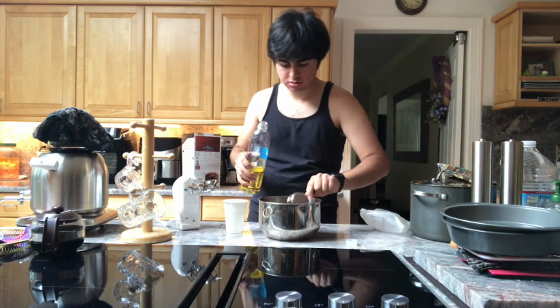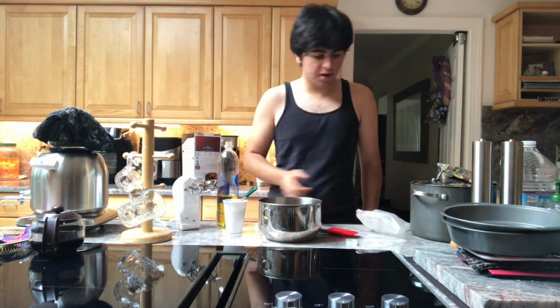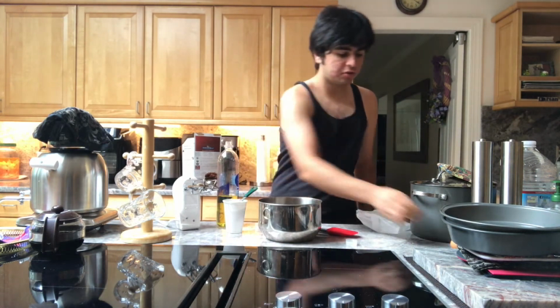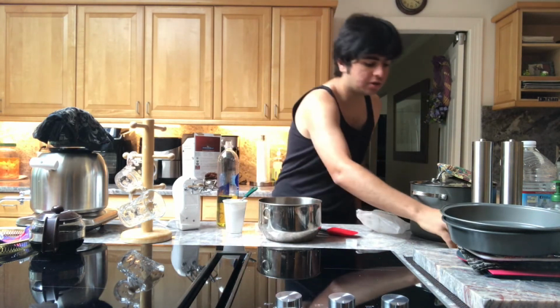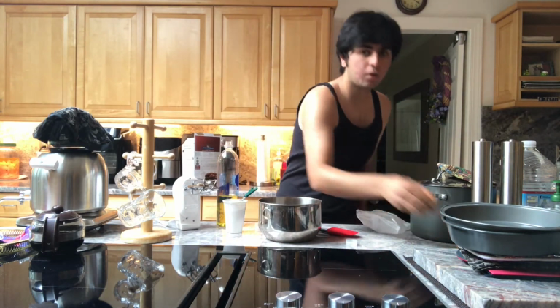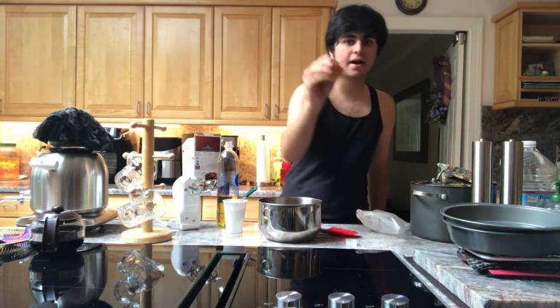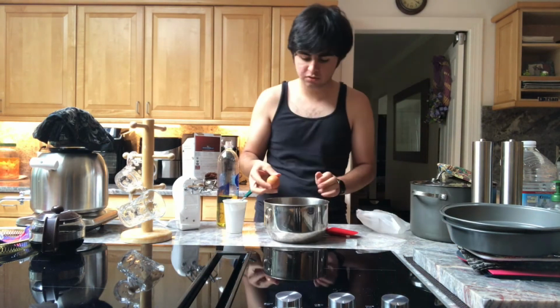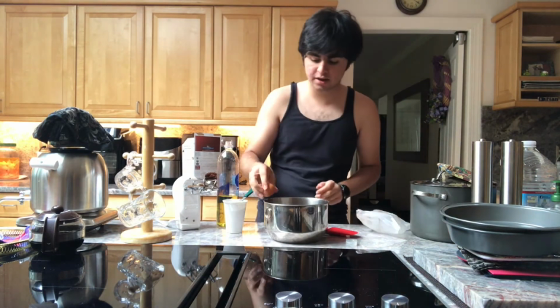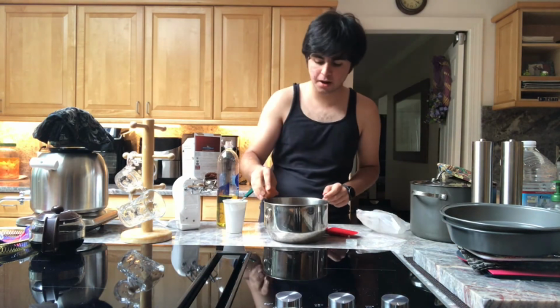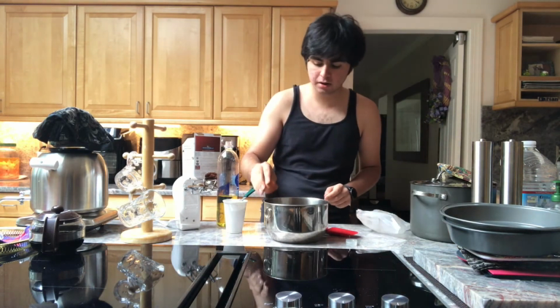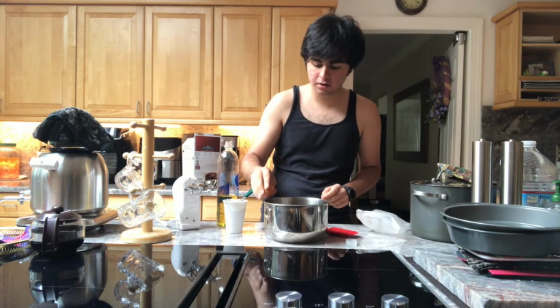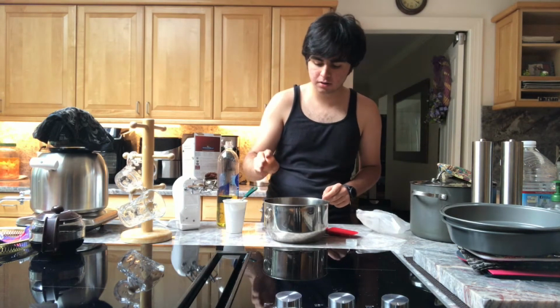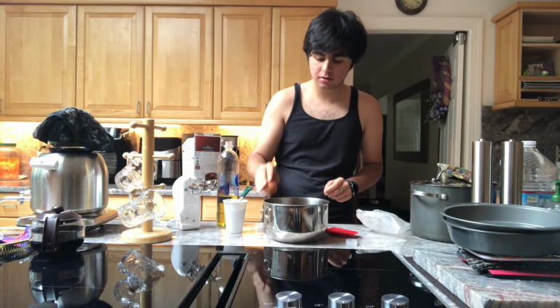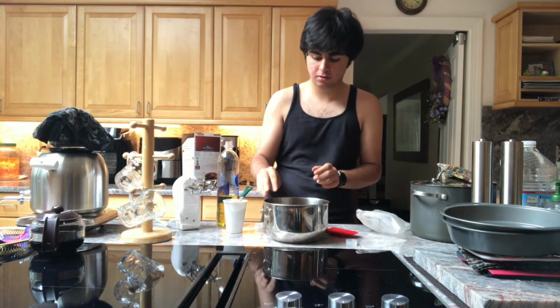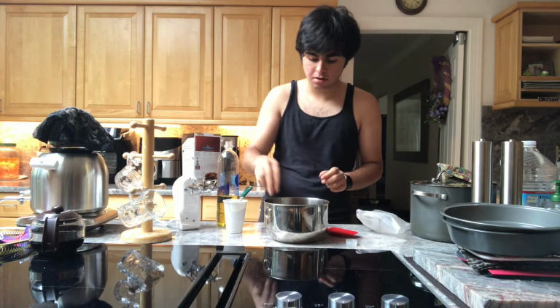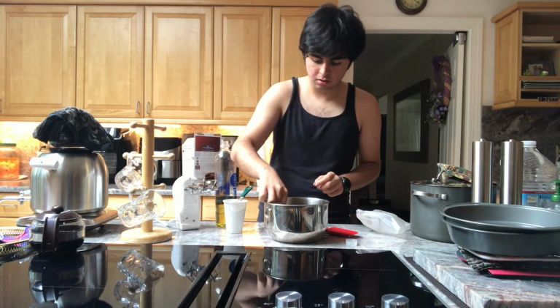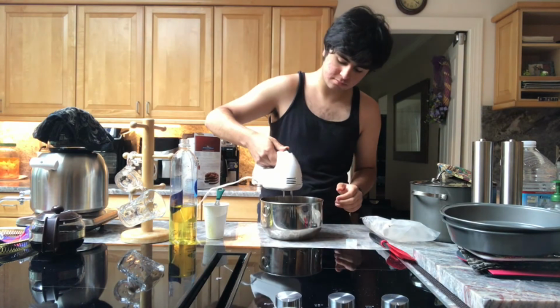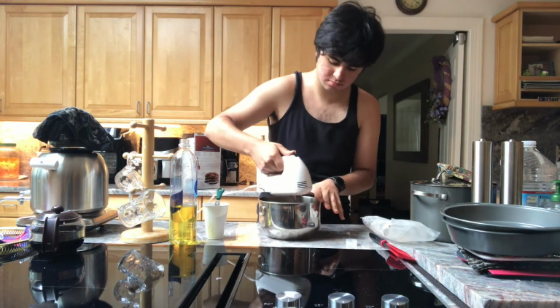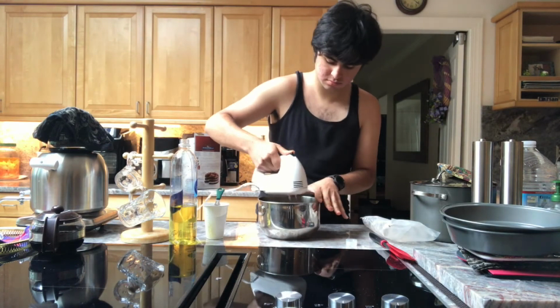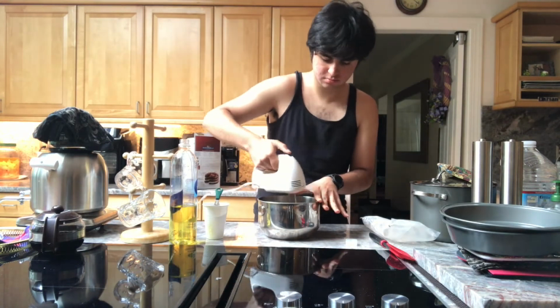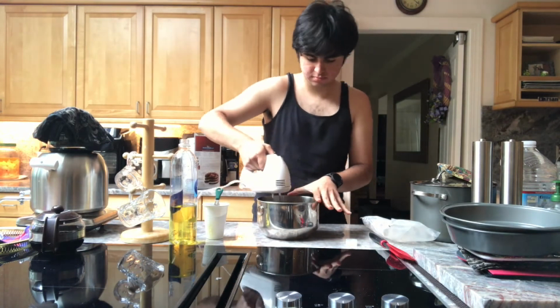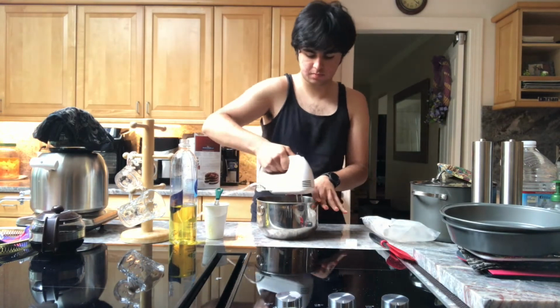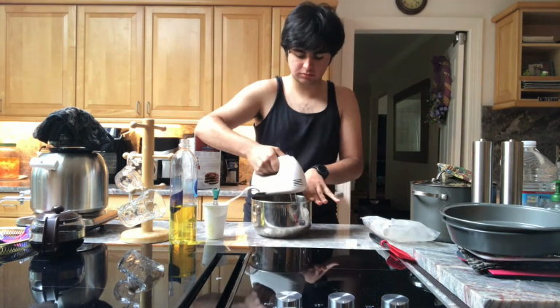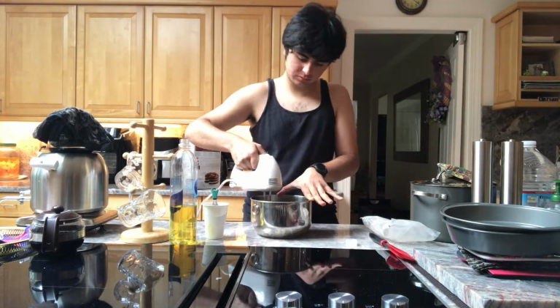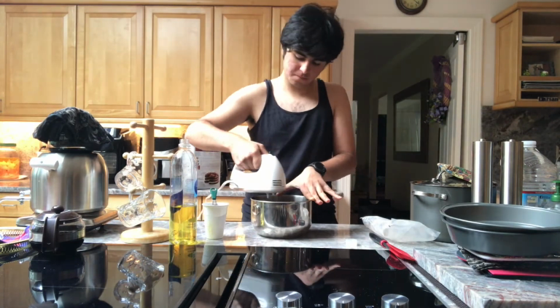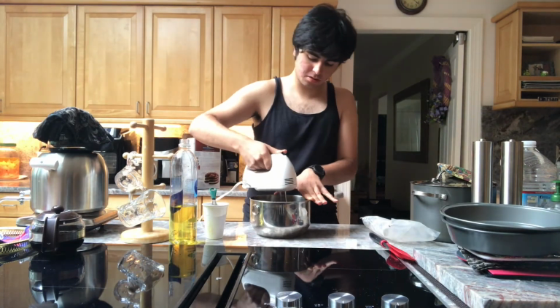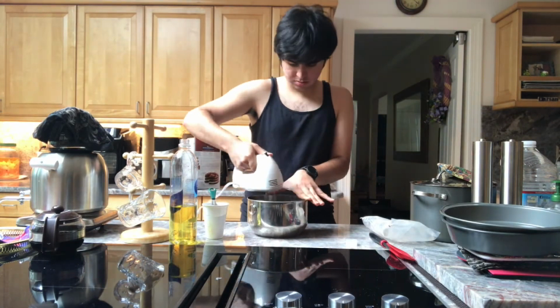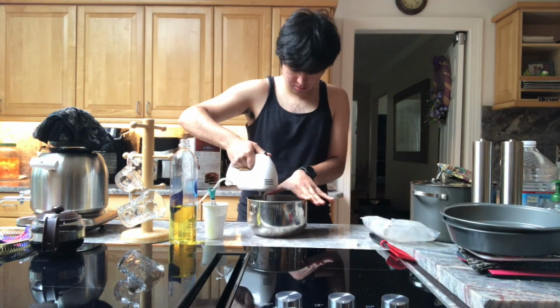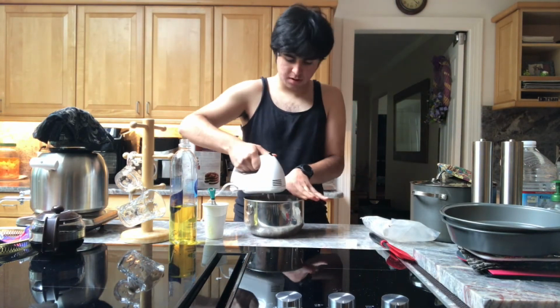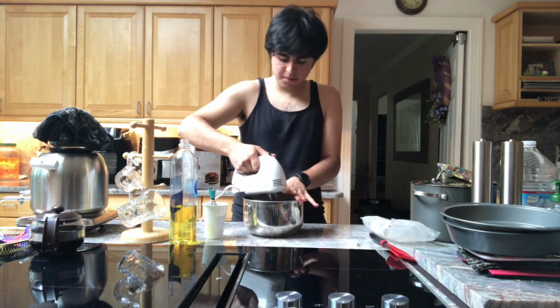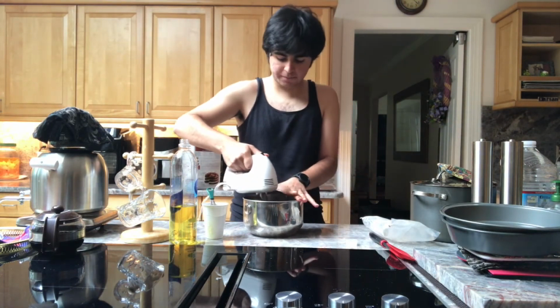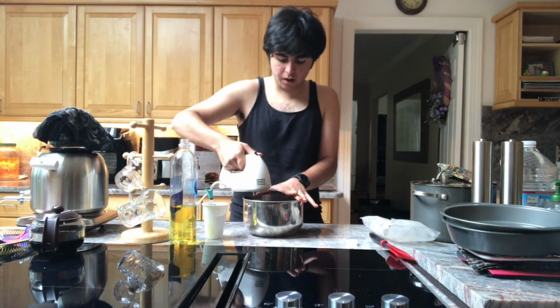Next, you'll need one egg. Crack that into the bowl. Mix it up very well.